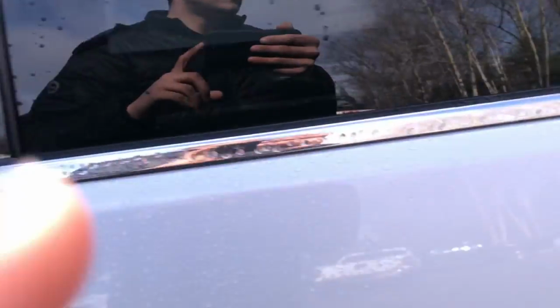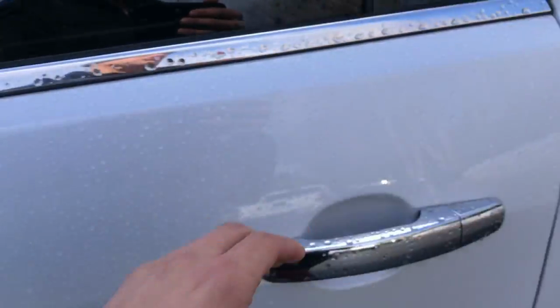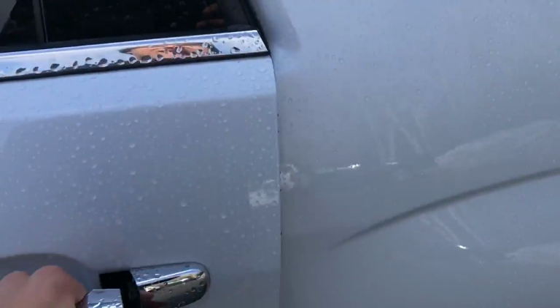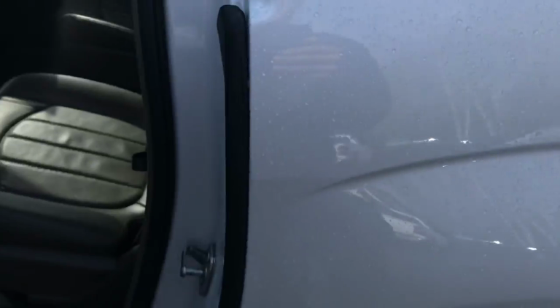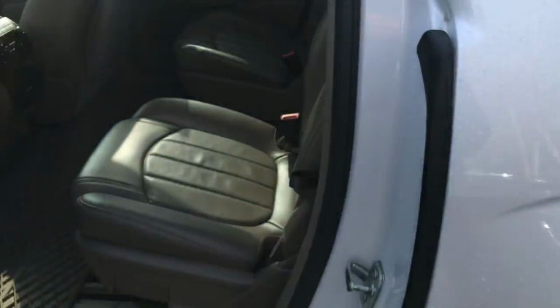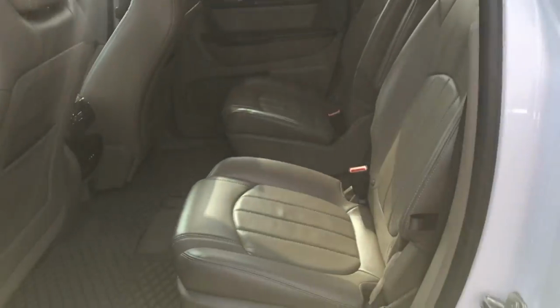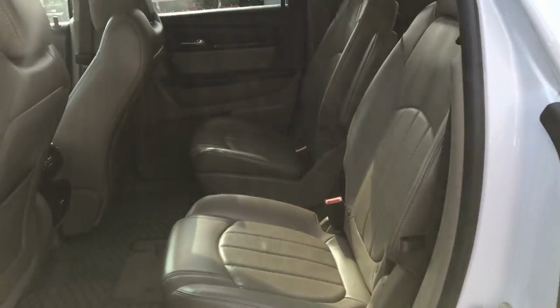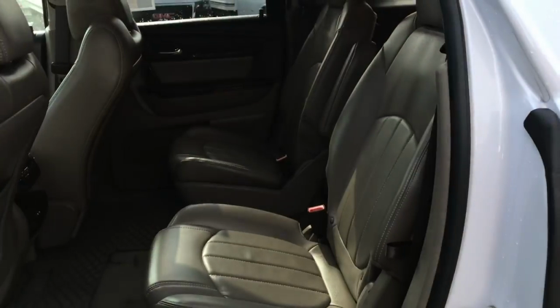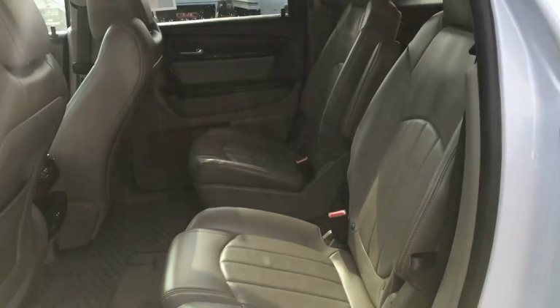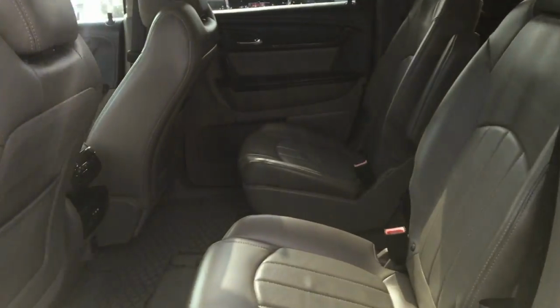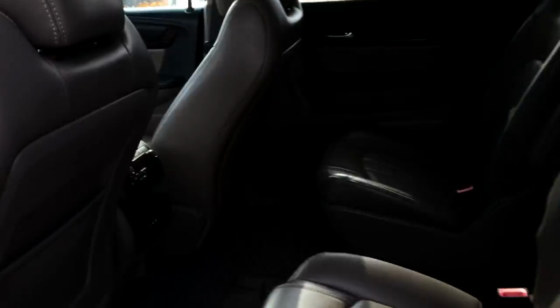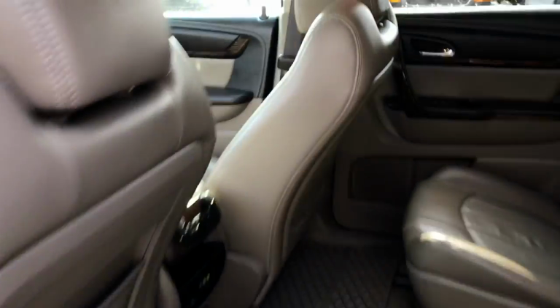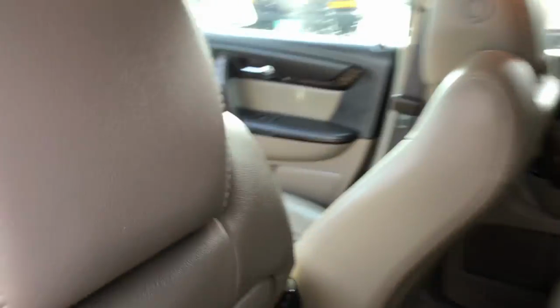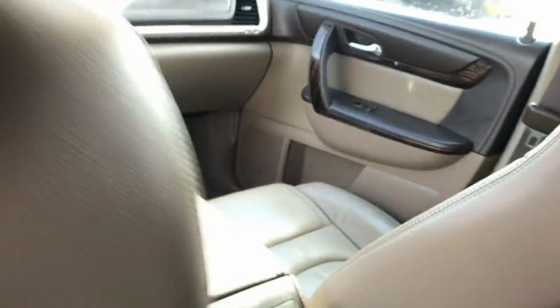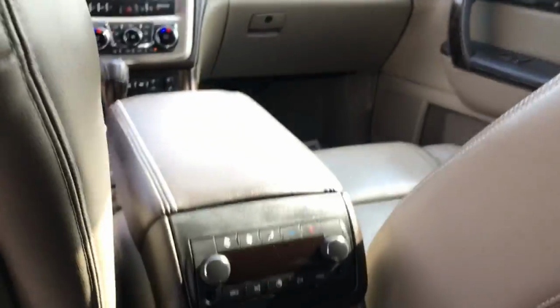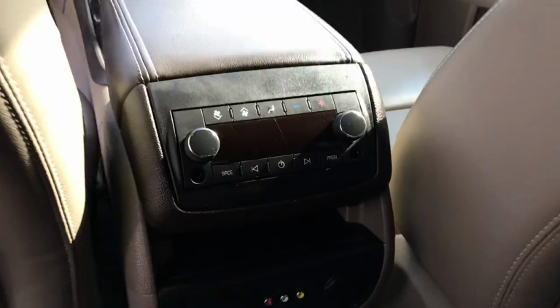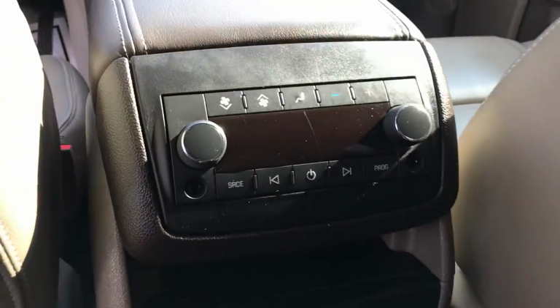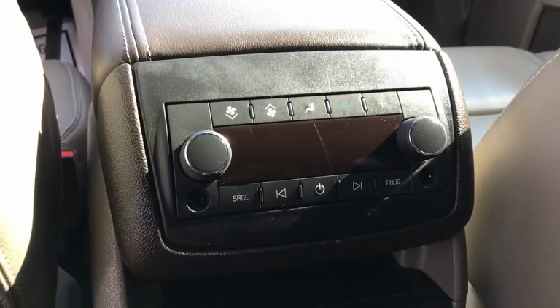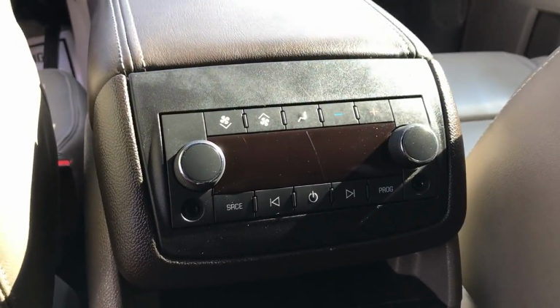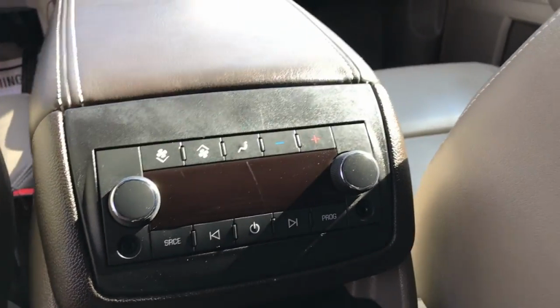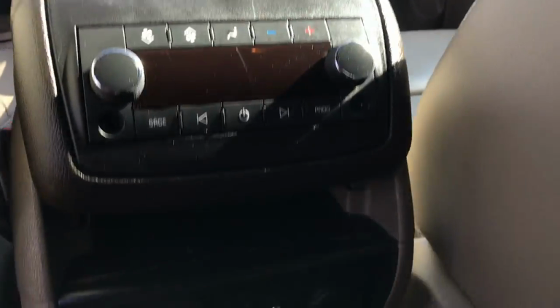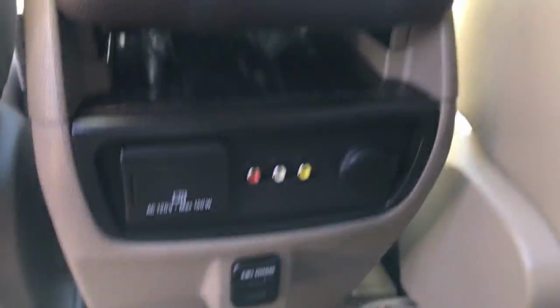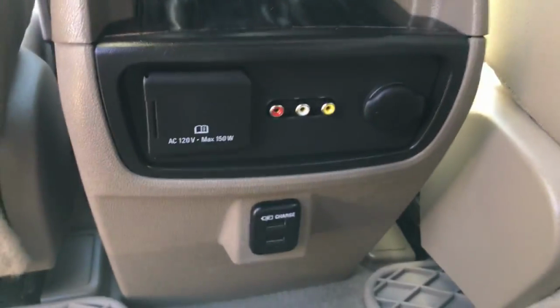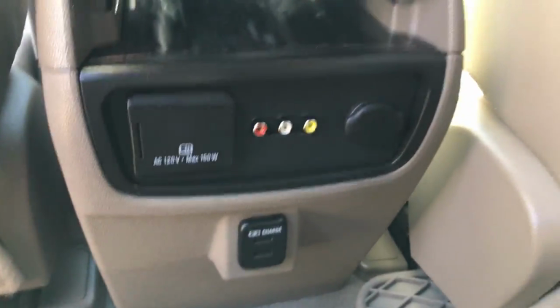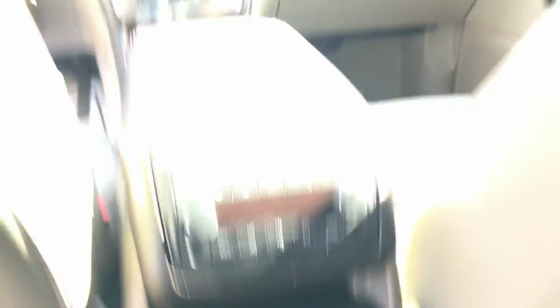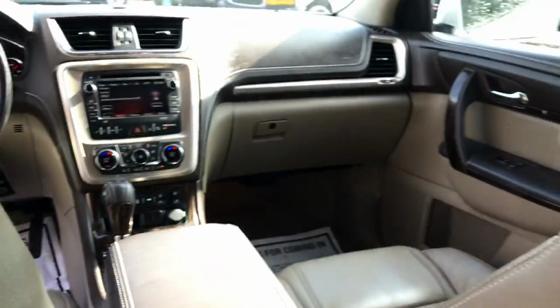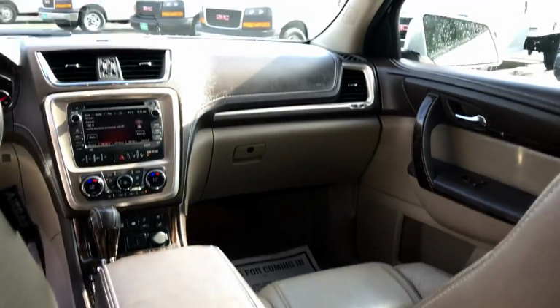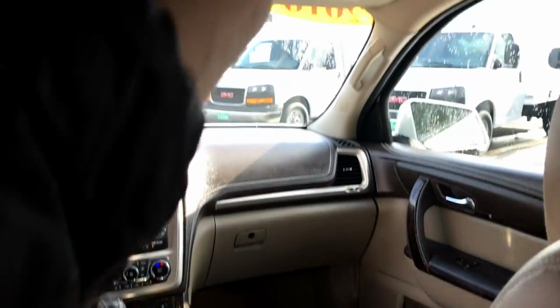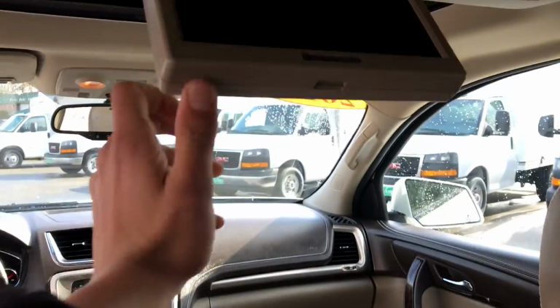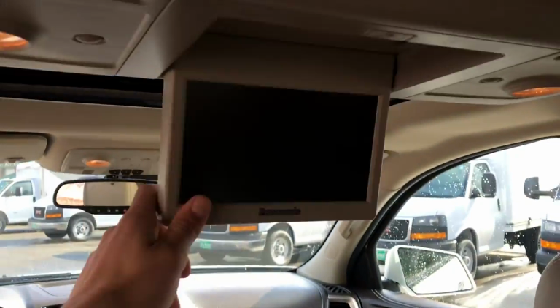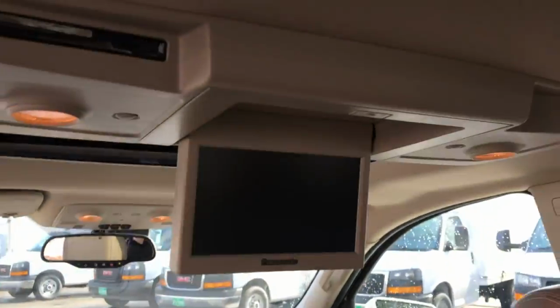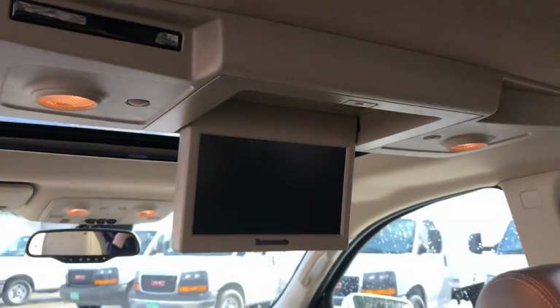Take a look at the back seat. You do have your rear buckets with easy access to that third row. Got your third zone climate control for your rear passengers, and your plug-ins for your rear entertainment system which is up at the top.